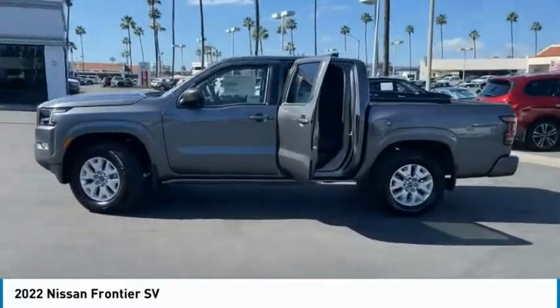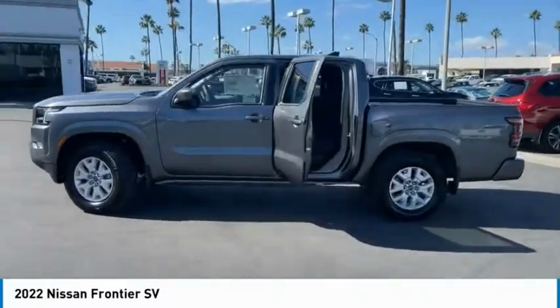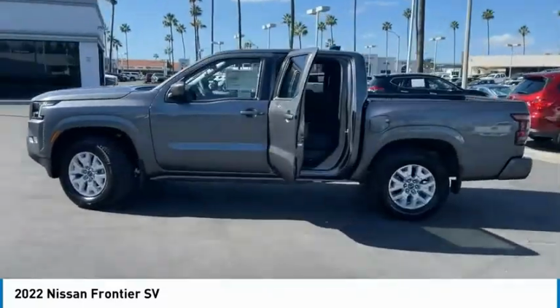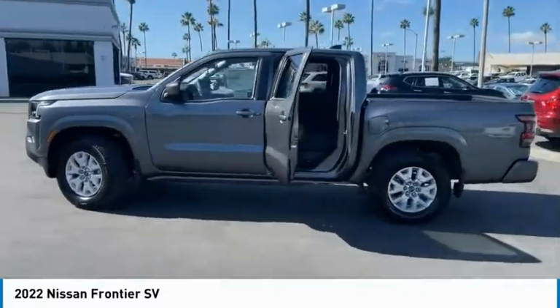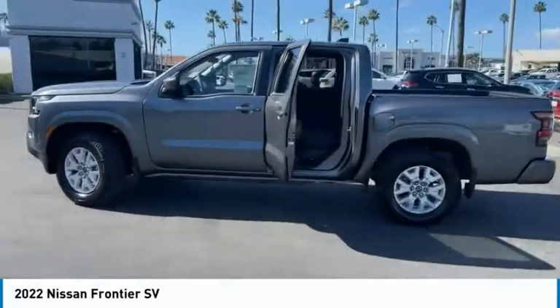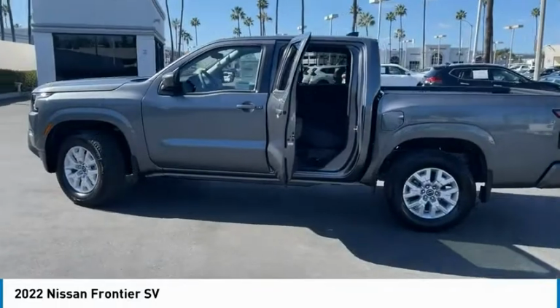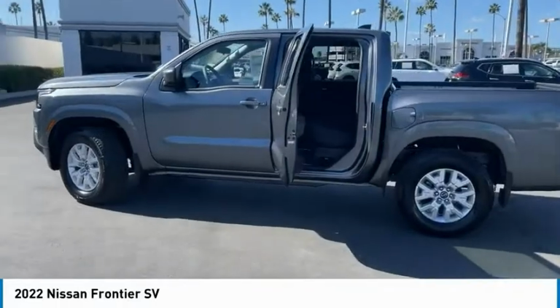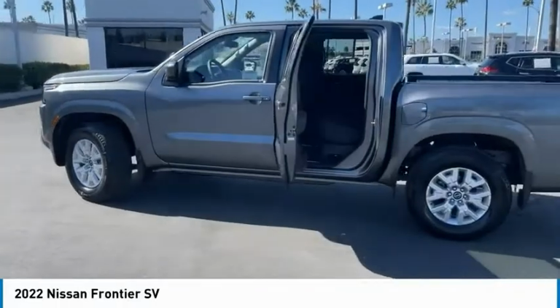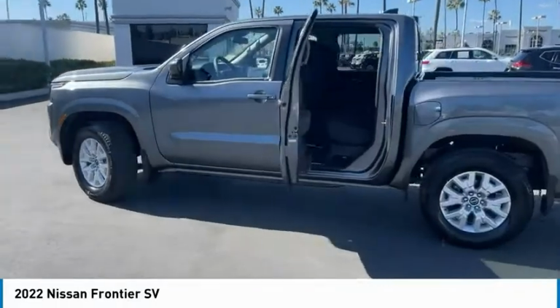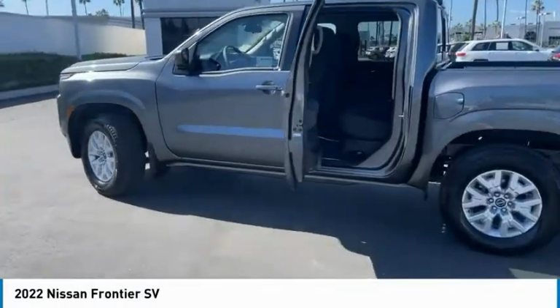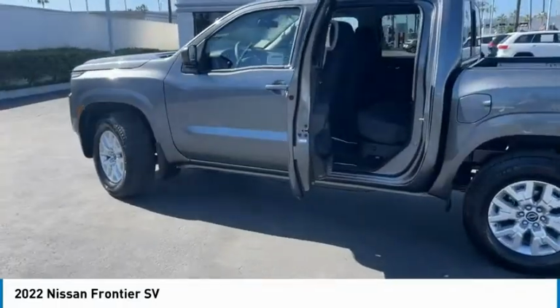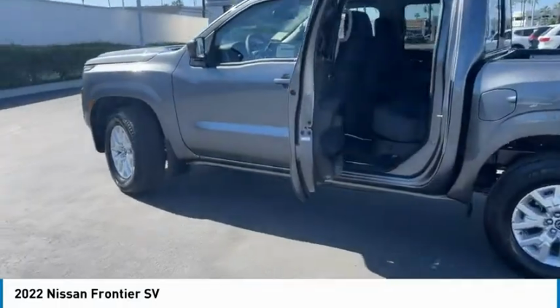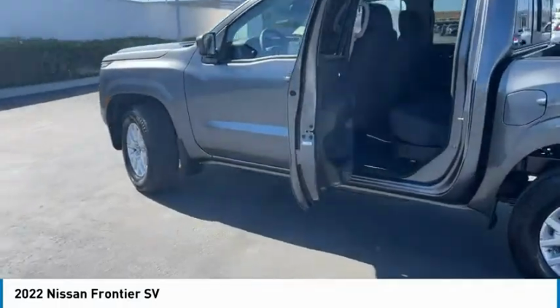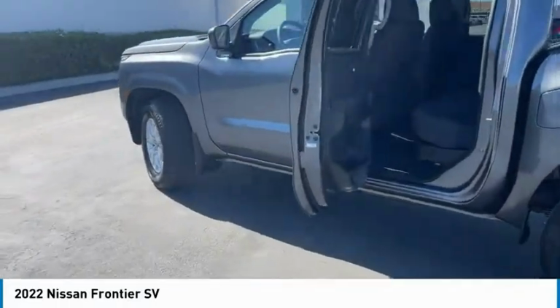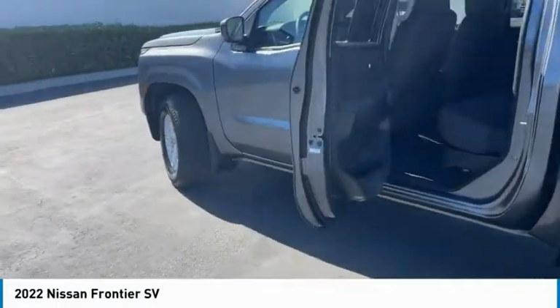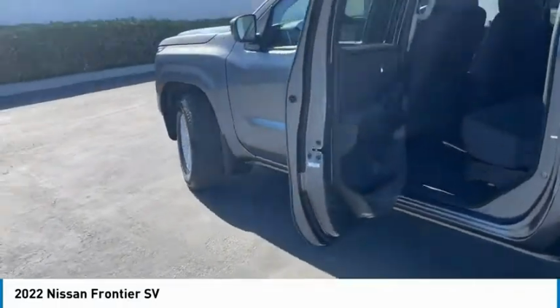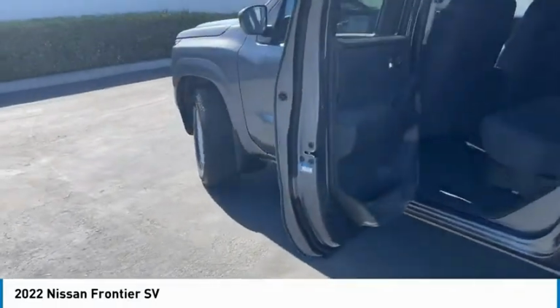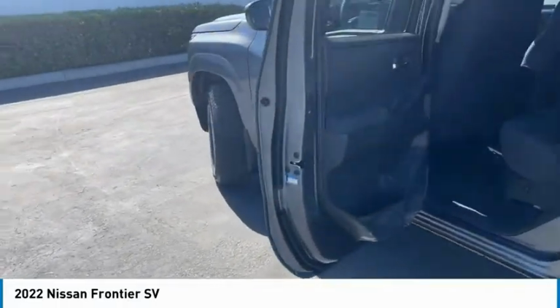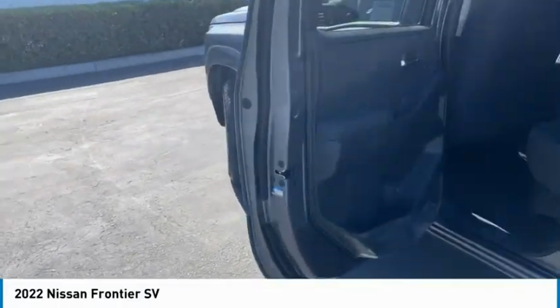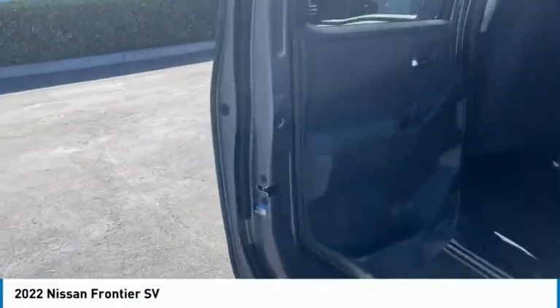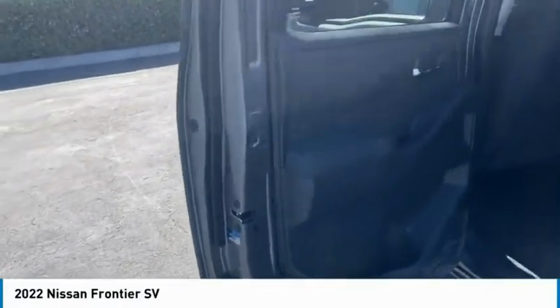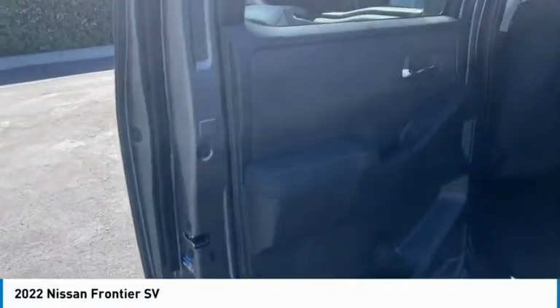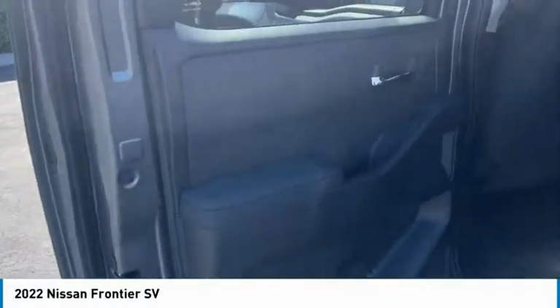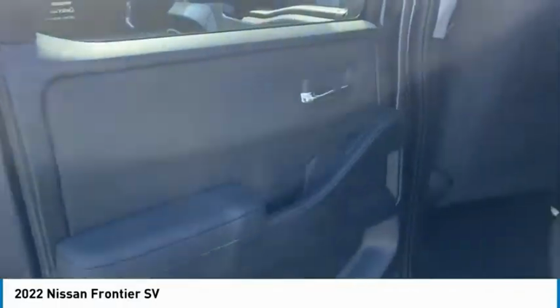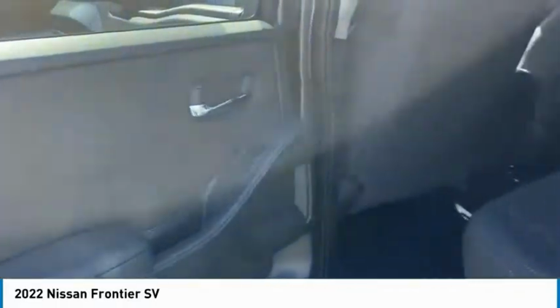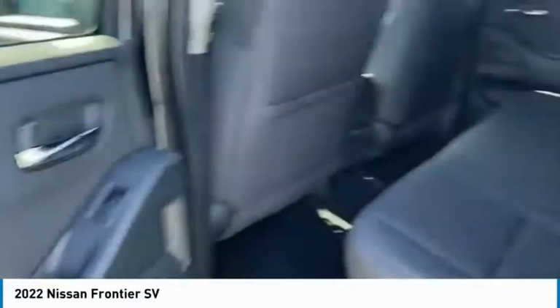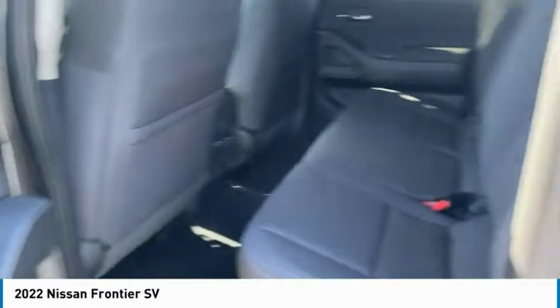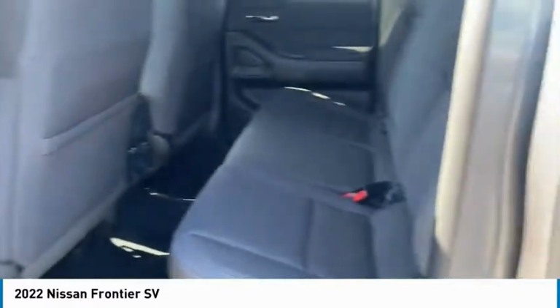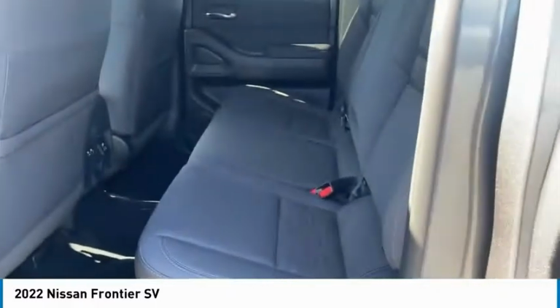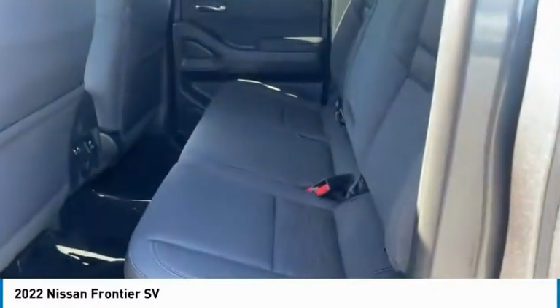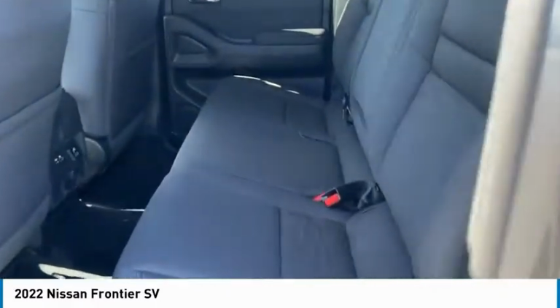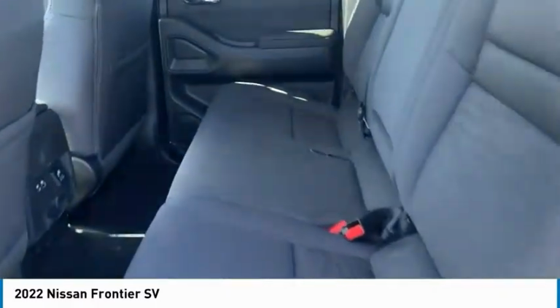The Frontier's interior comforts include cab versatility, under-seat storage, and seating for 5. Here are some of this vehicle's great options.